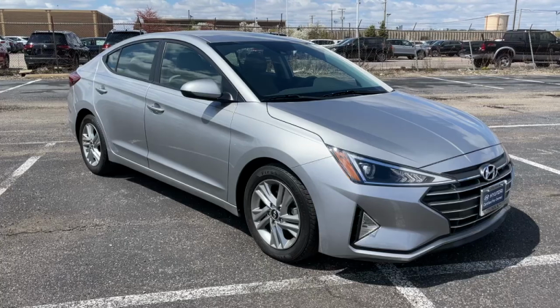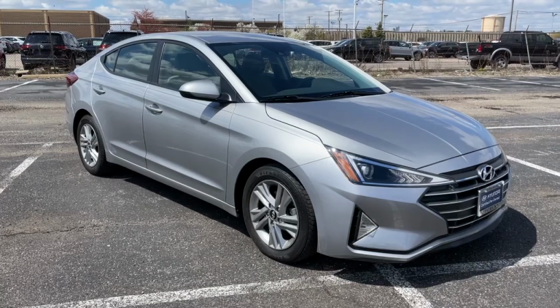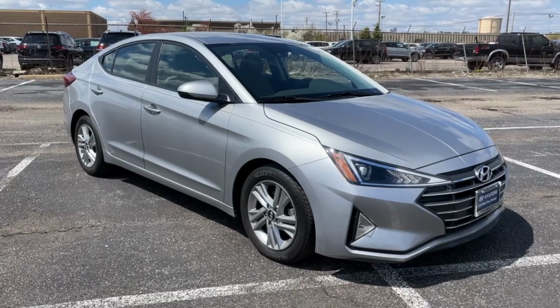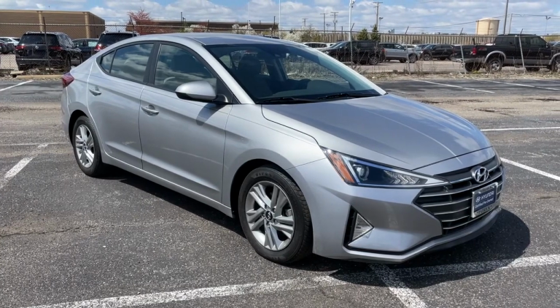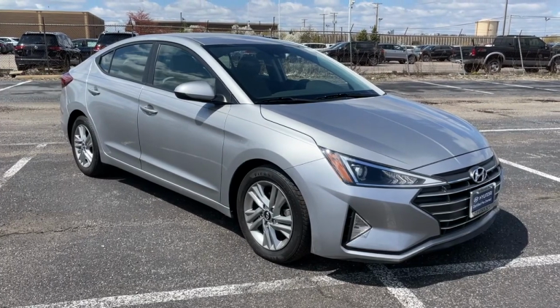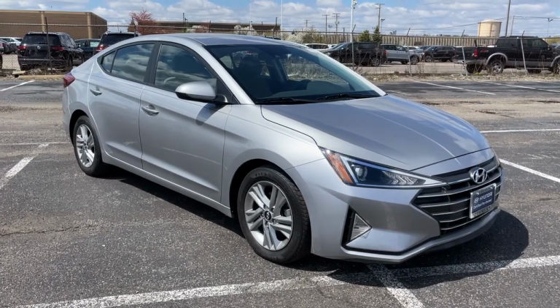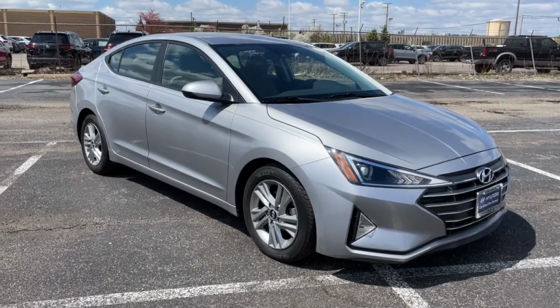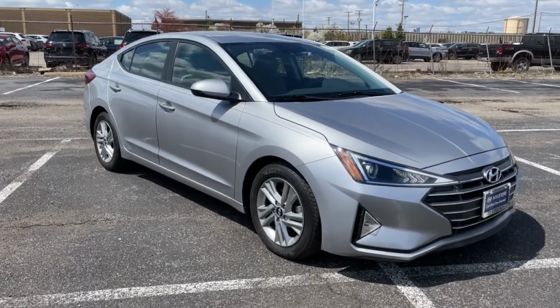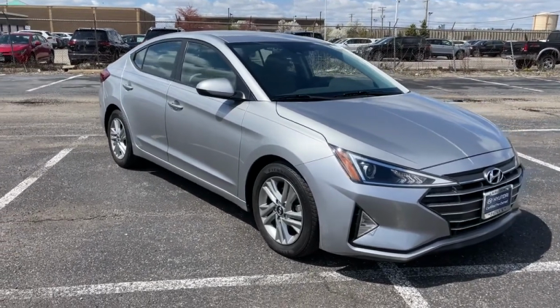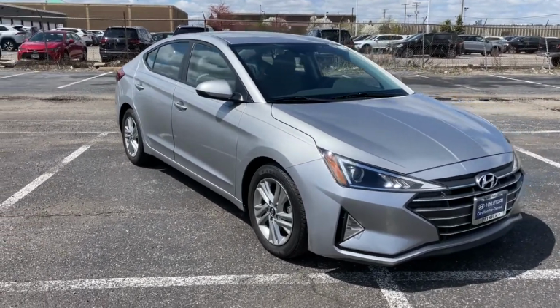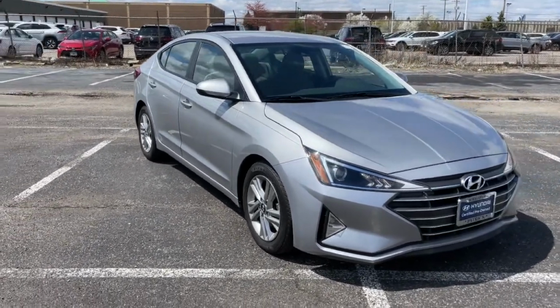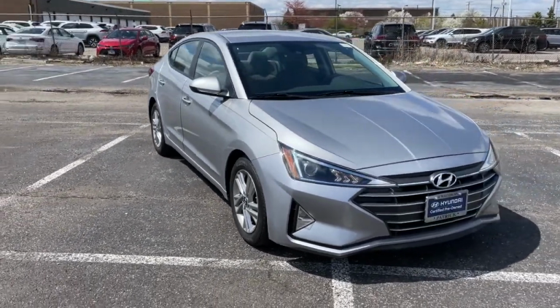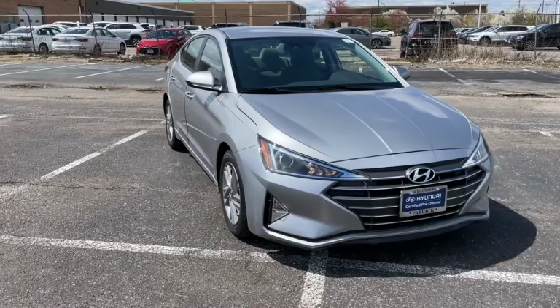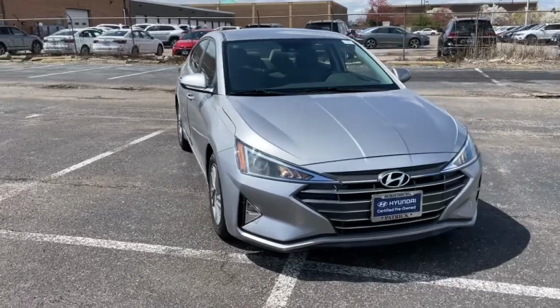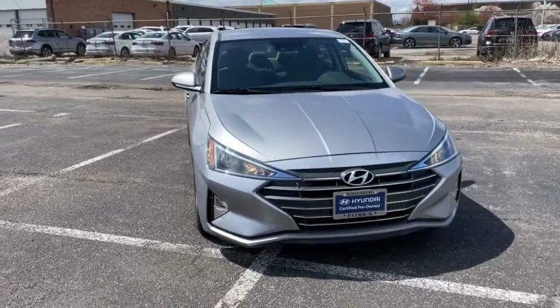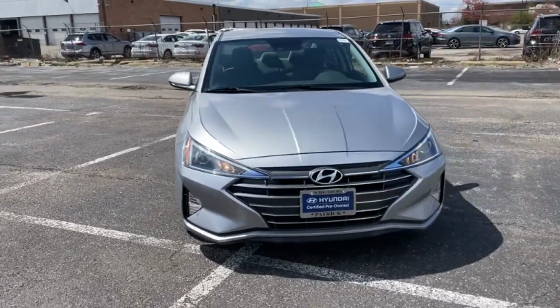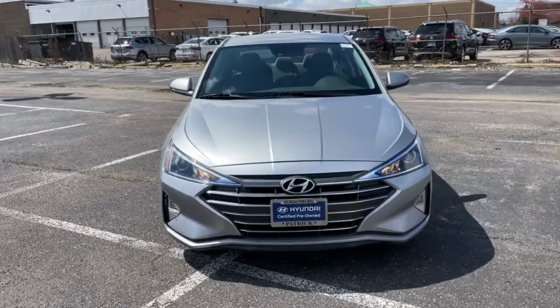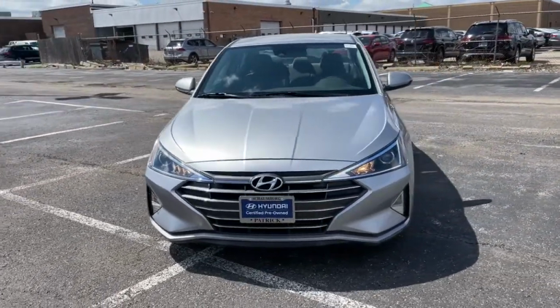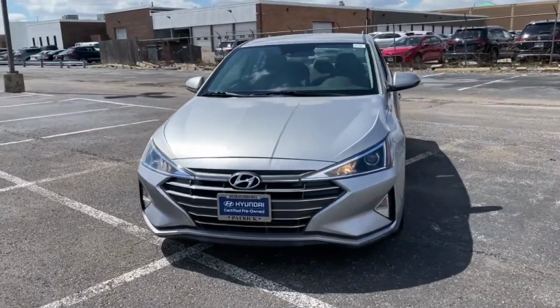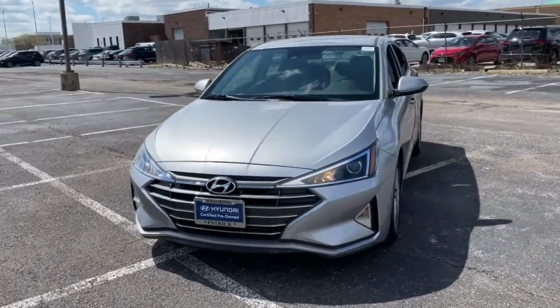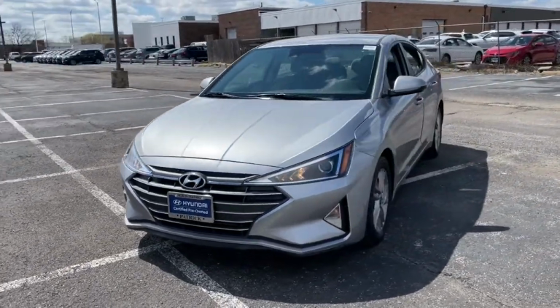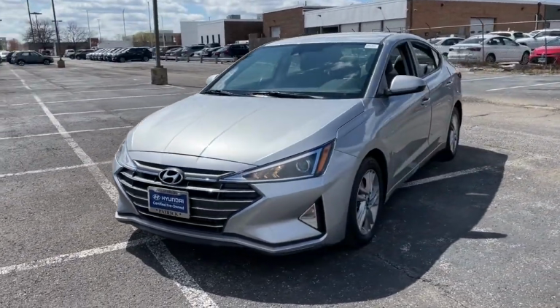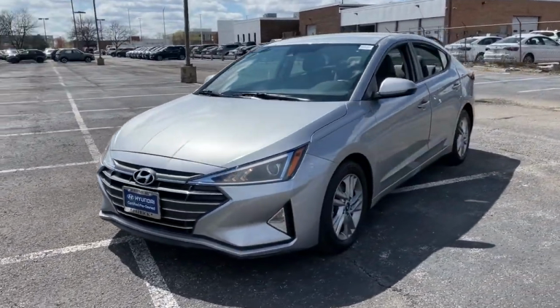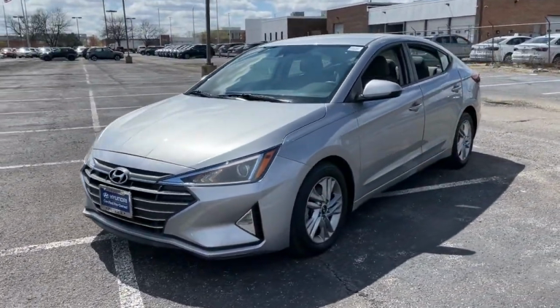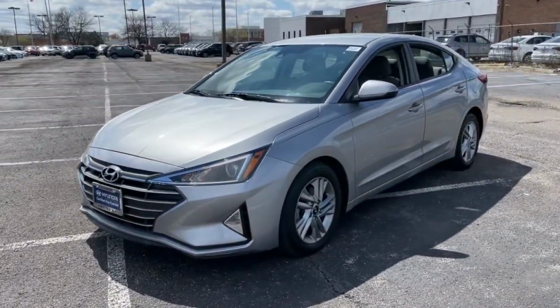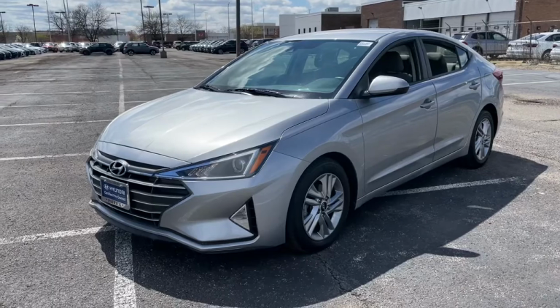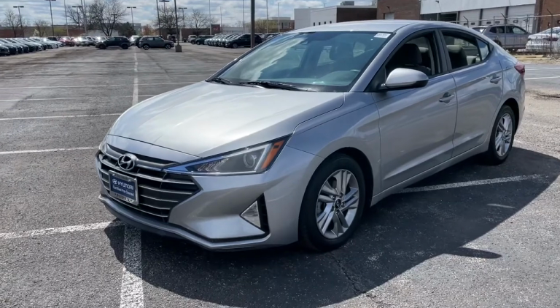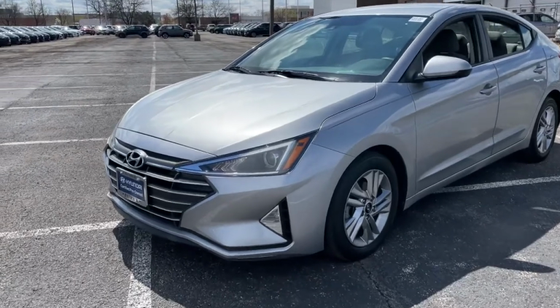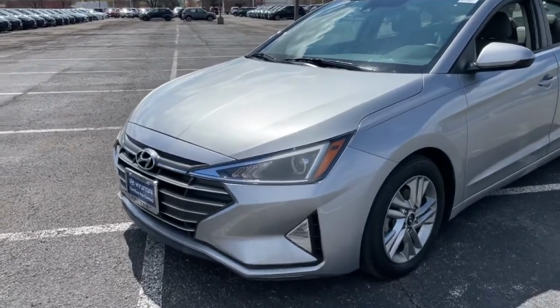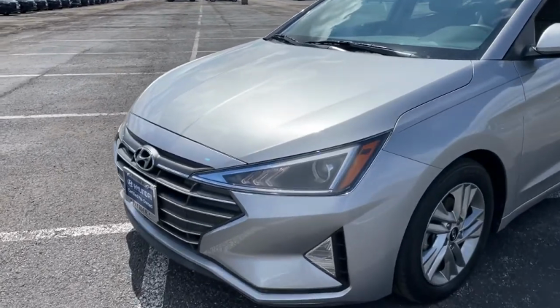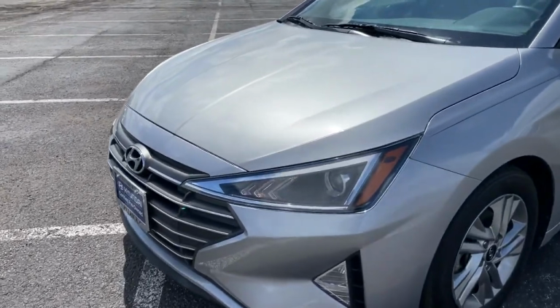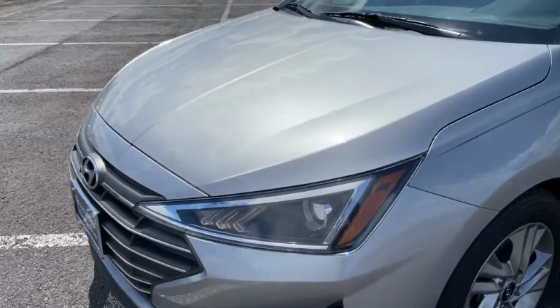Here is a wonderful 2020 Hyundai Elantra. This vehicle still has fewer than 60,000 miles on the clock, so it won't last long. Start your day in smart style in this feature-packed Elantra.